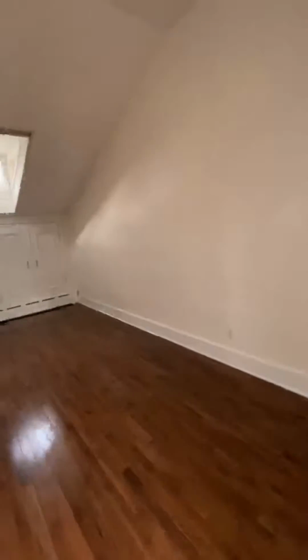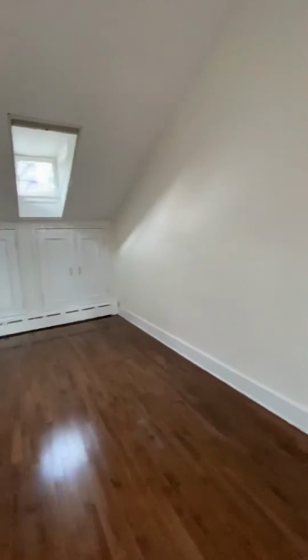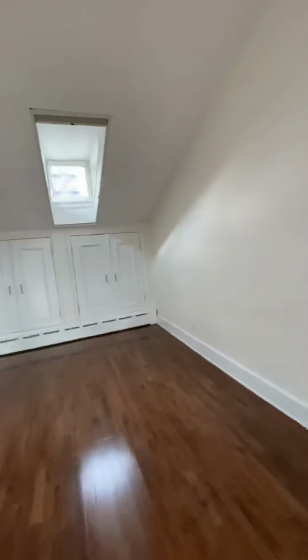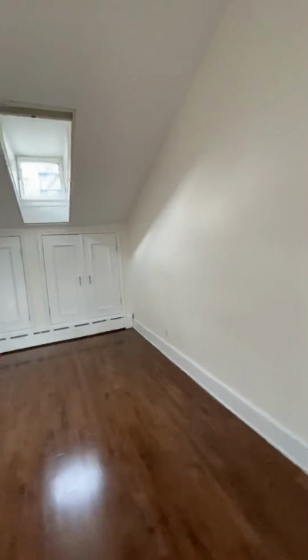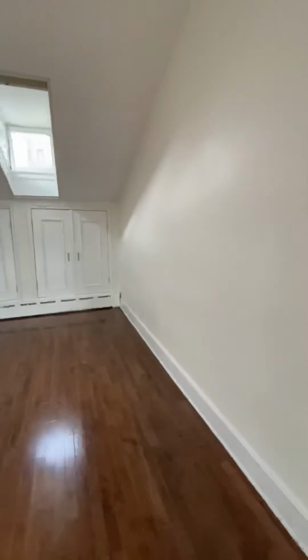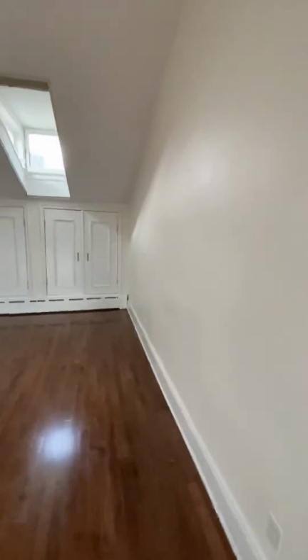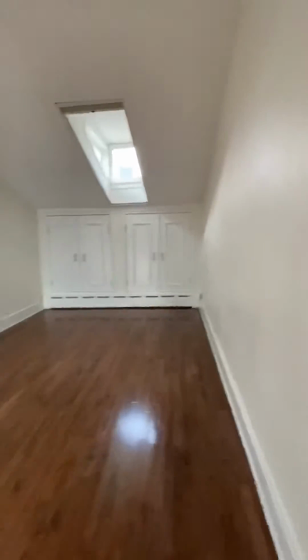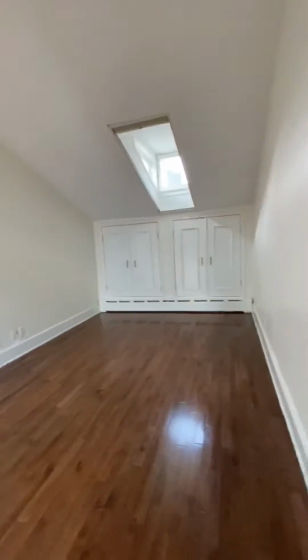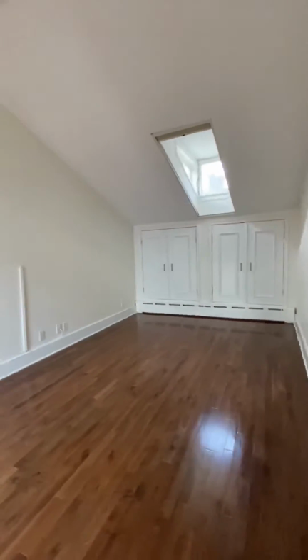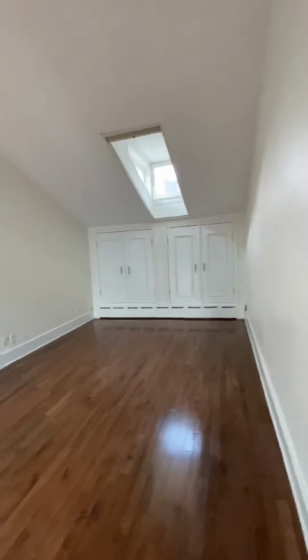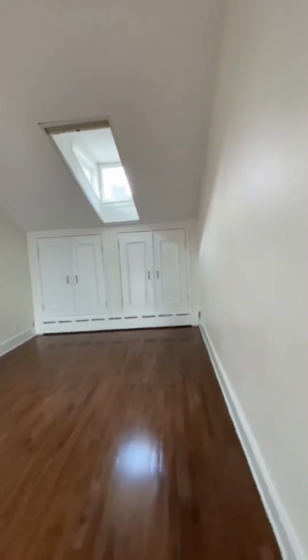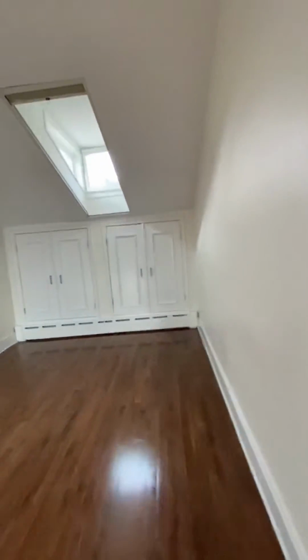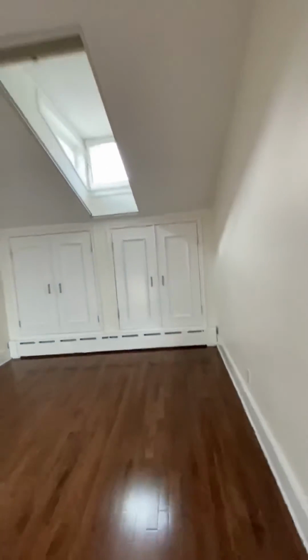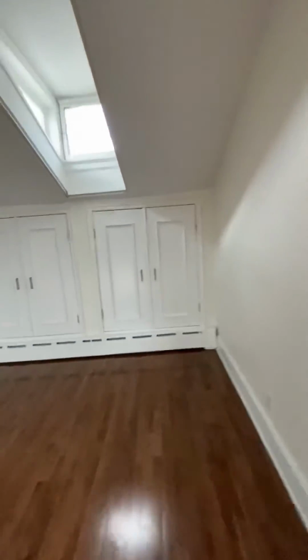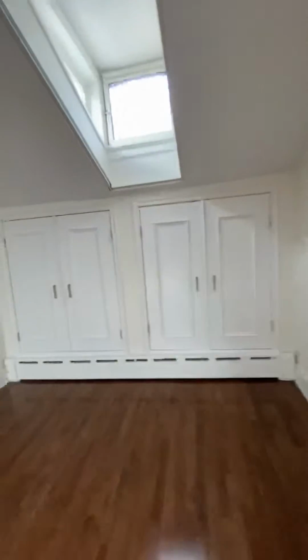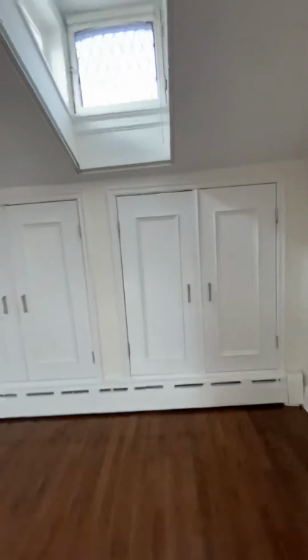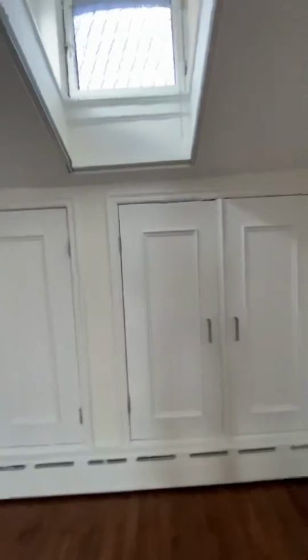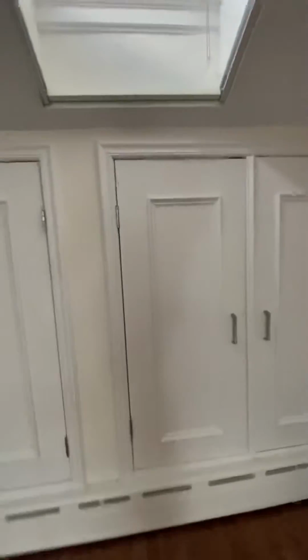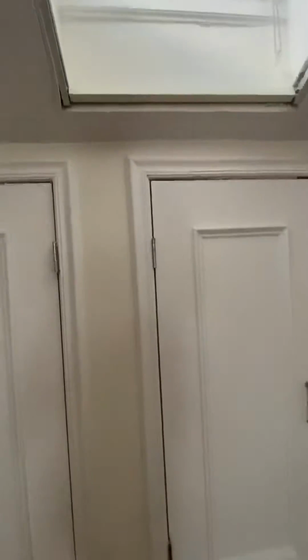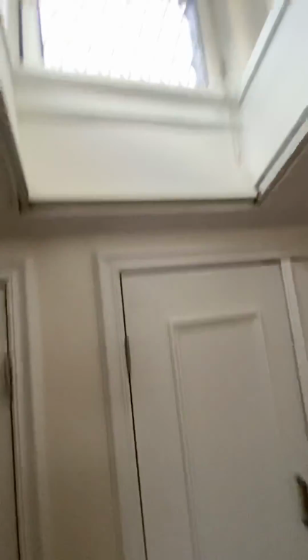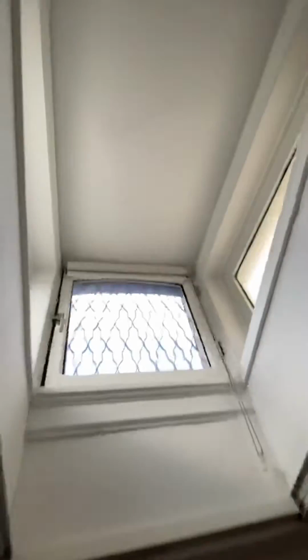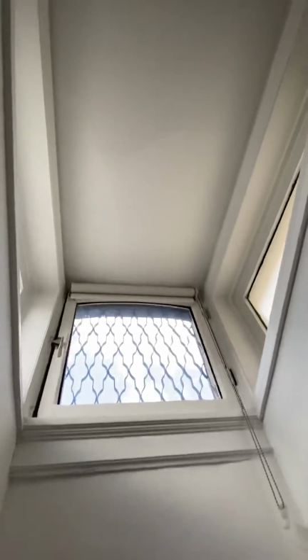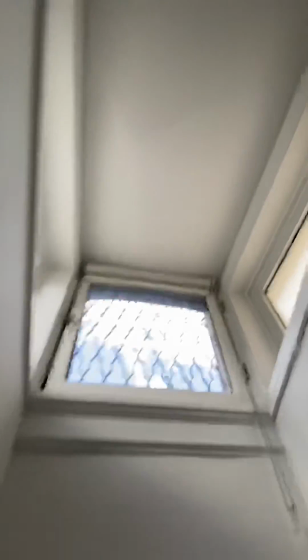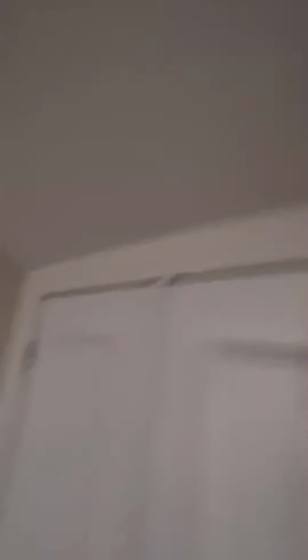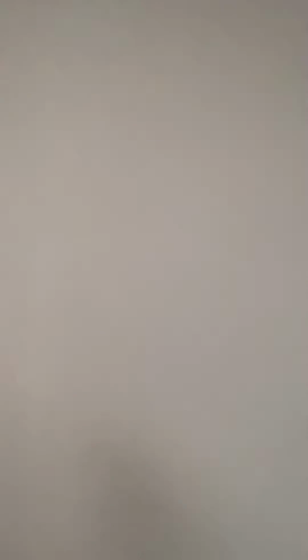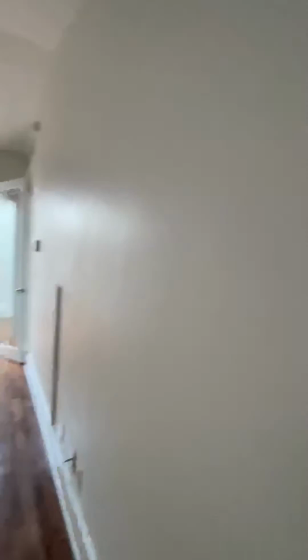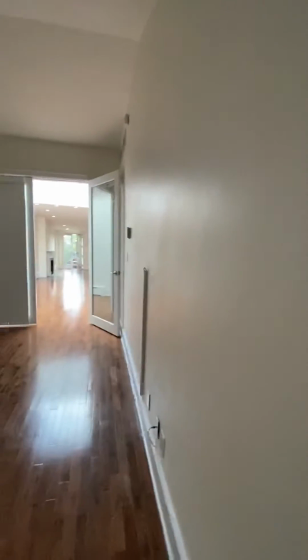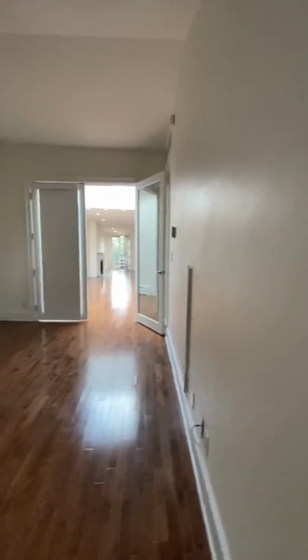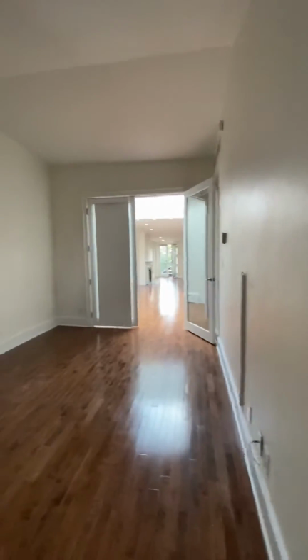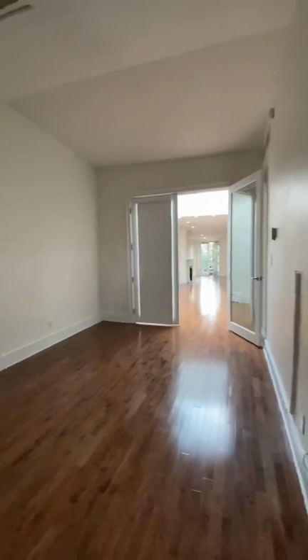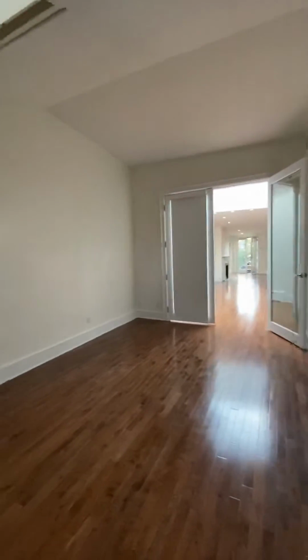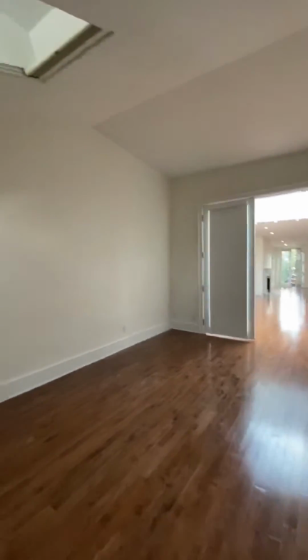Here is our second bedroom. Same really nice closet setup in the back — these go all the way in deep, just like the other ones we just saw. And another skylight.